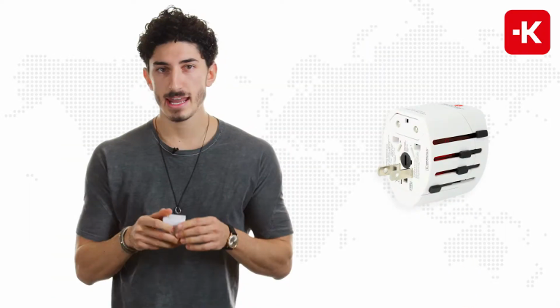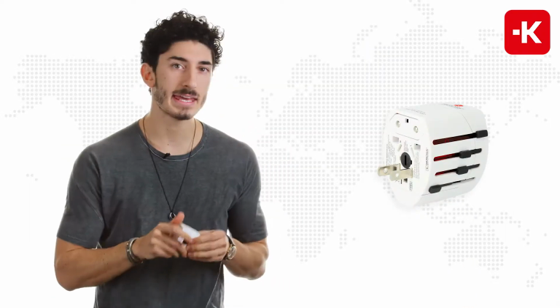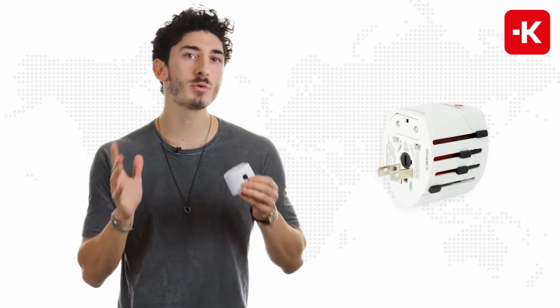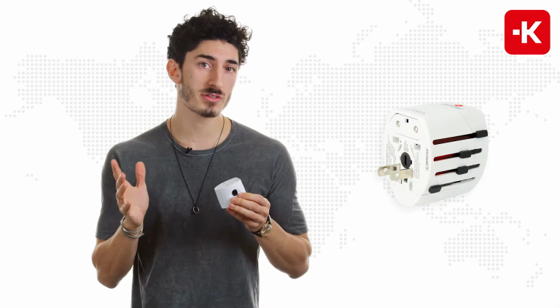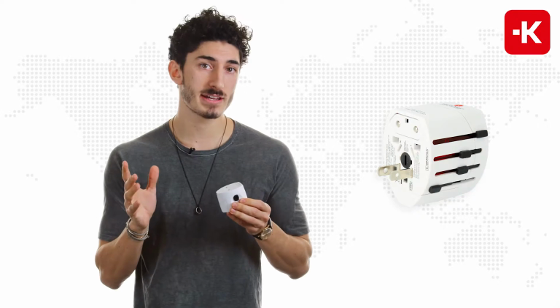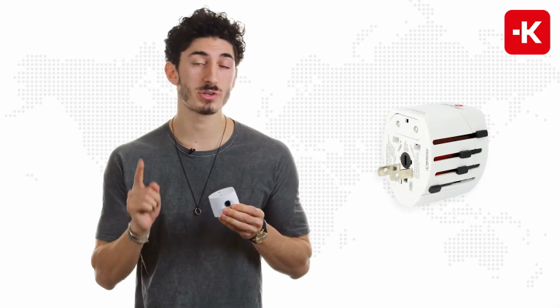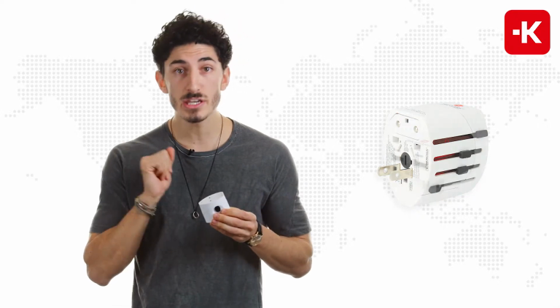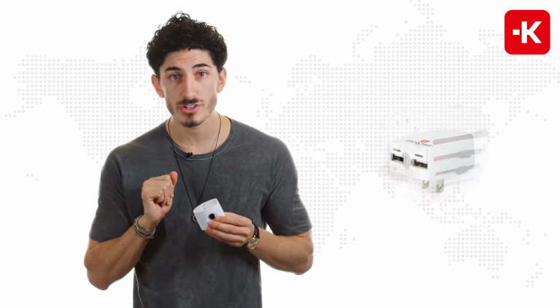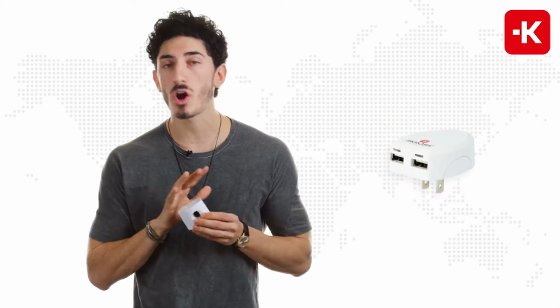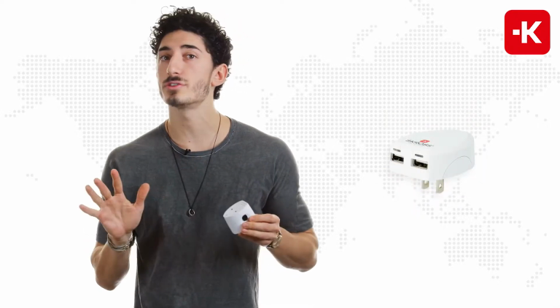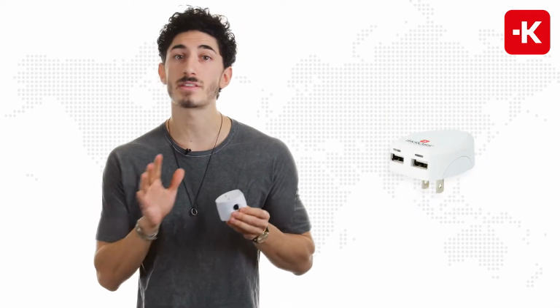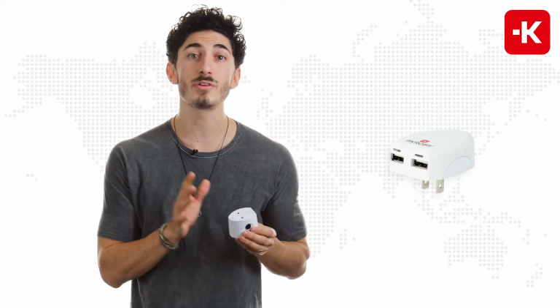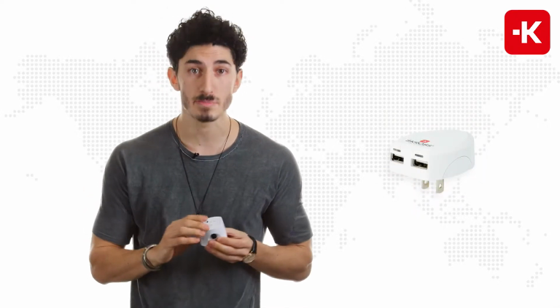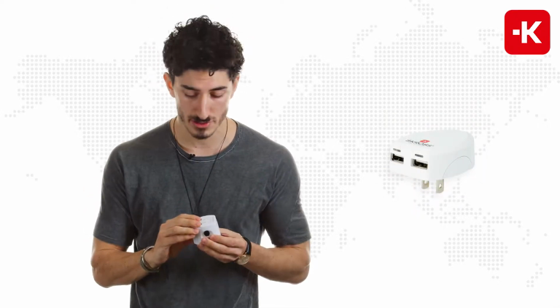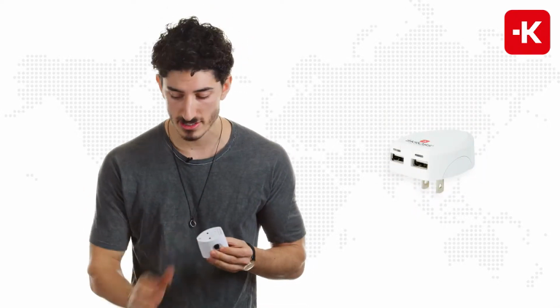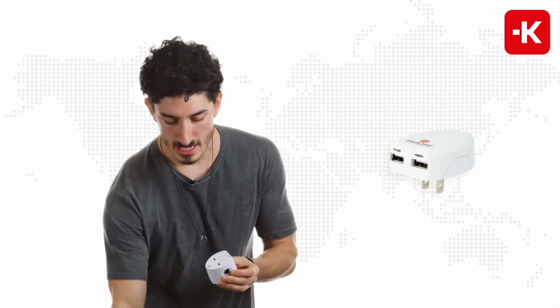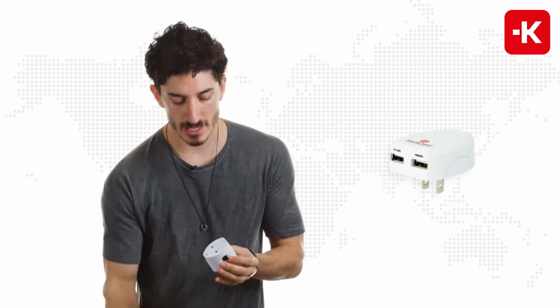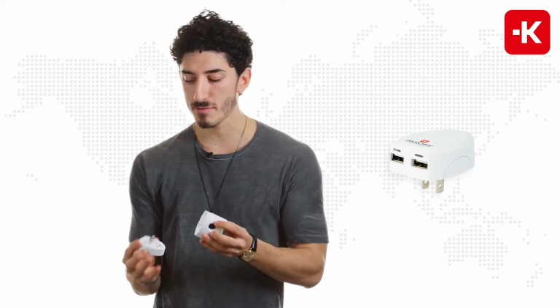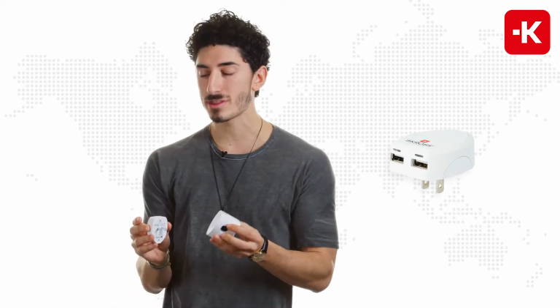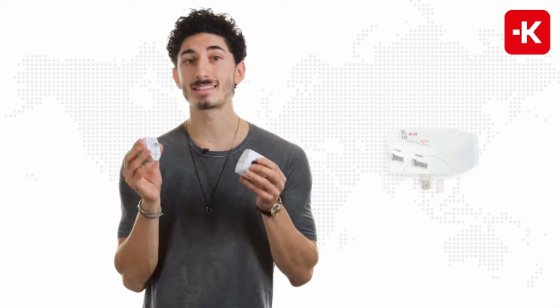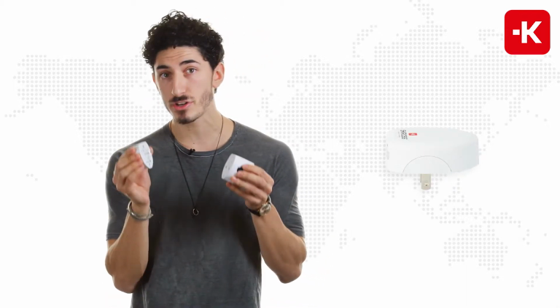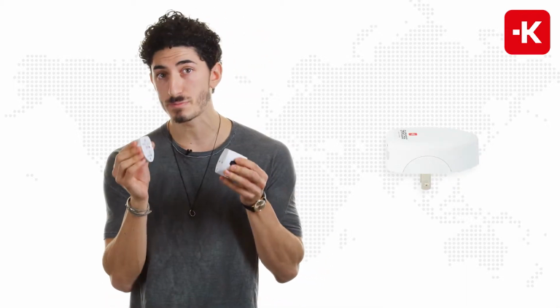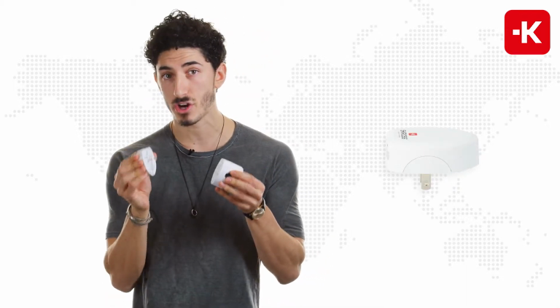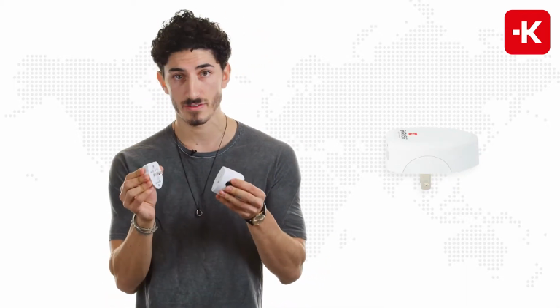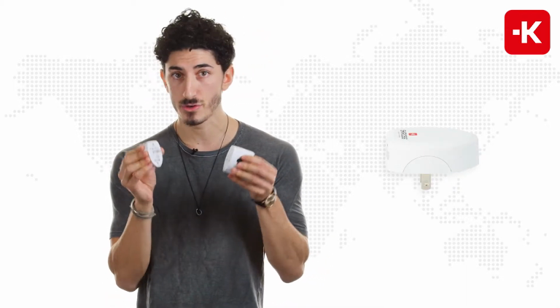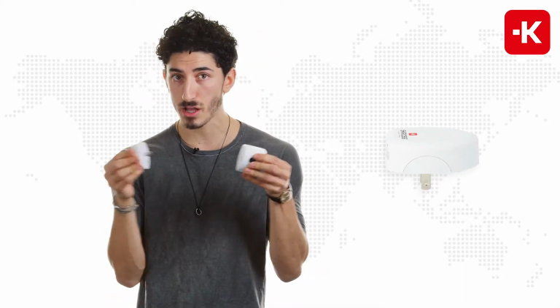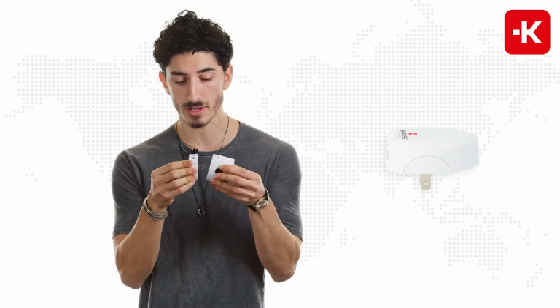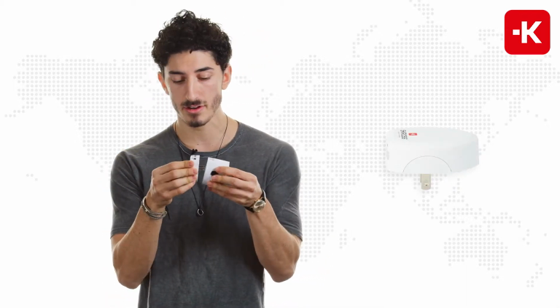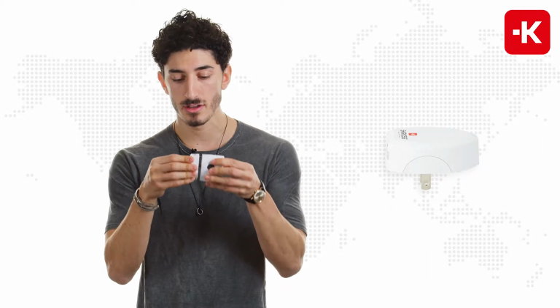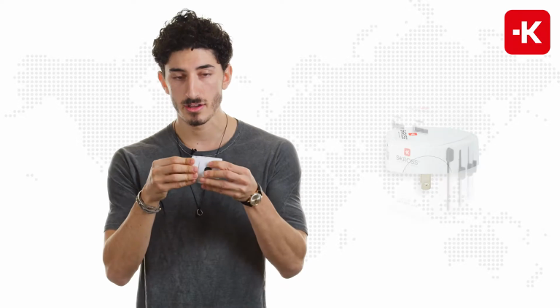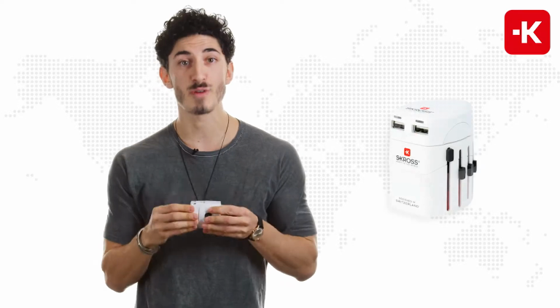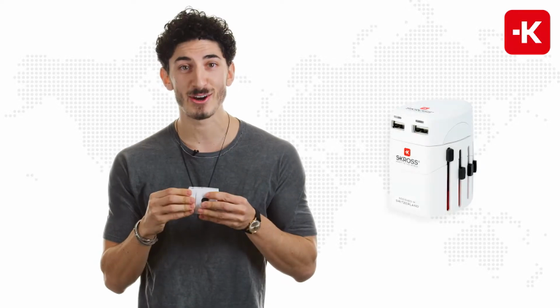If you want to turn this device into a USB charger, all you have to do is buy the EVO USB from Scross. It comes with a separate USB charger — you just plug the two together and you're ready to go.